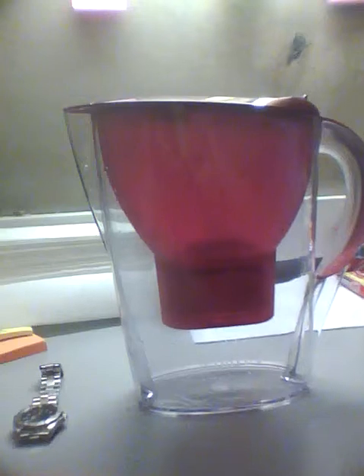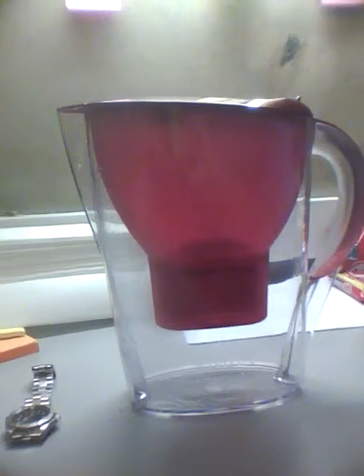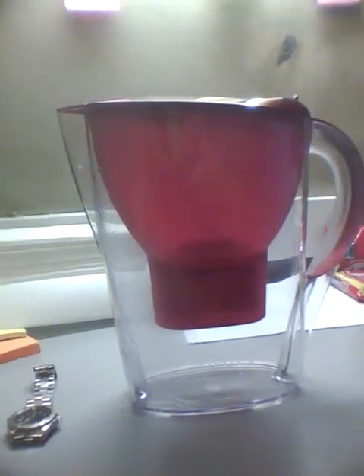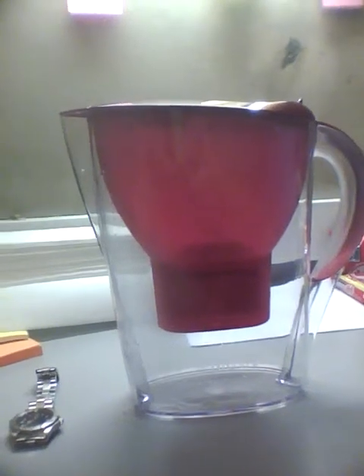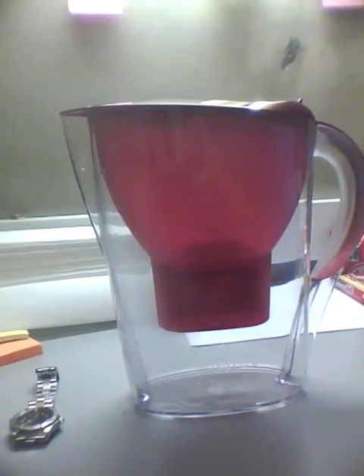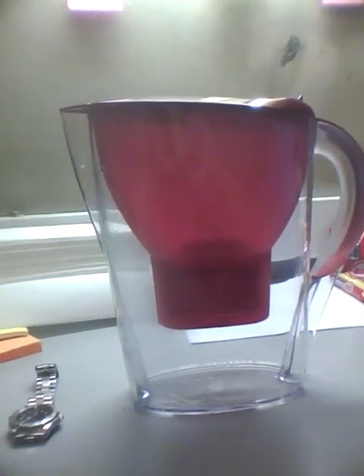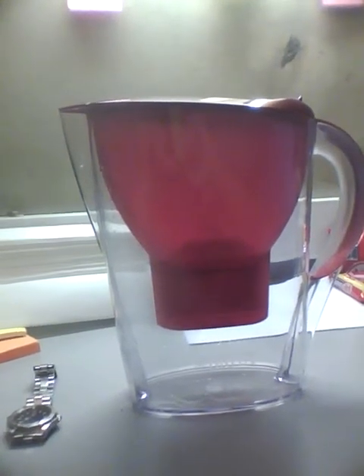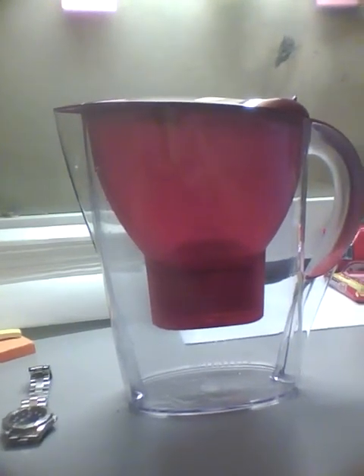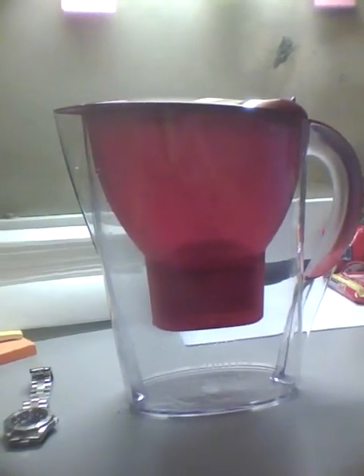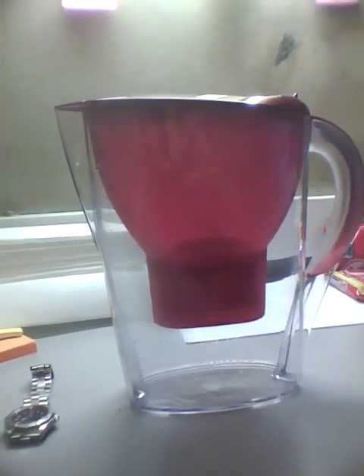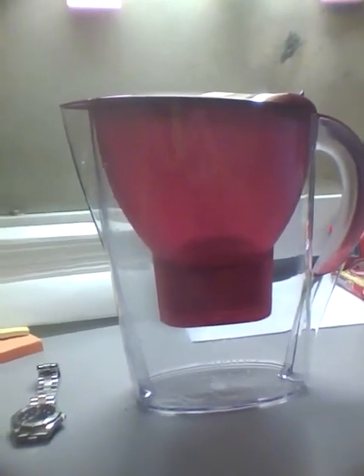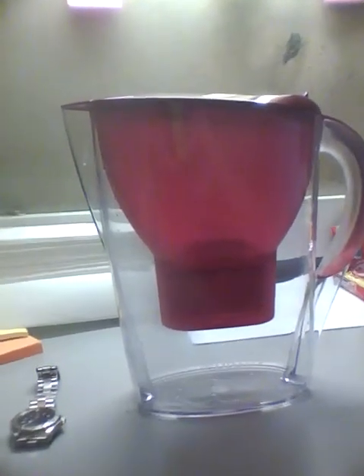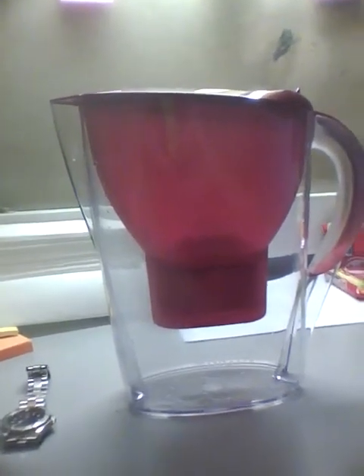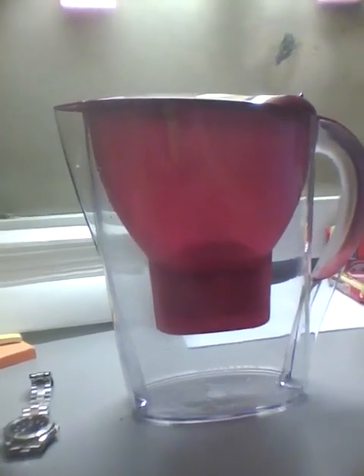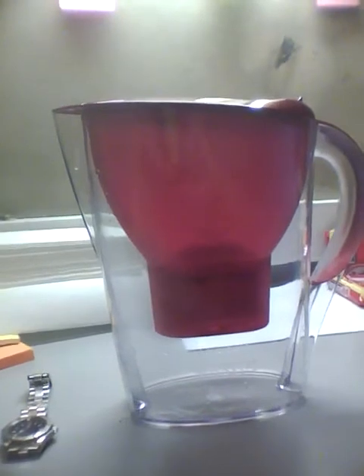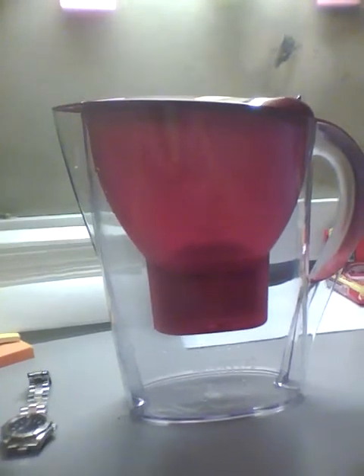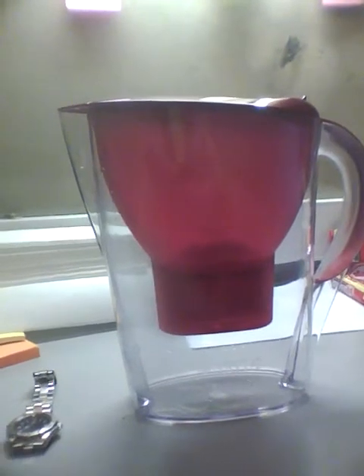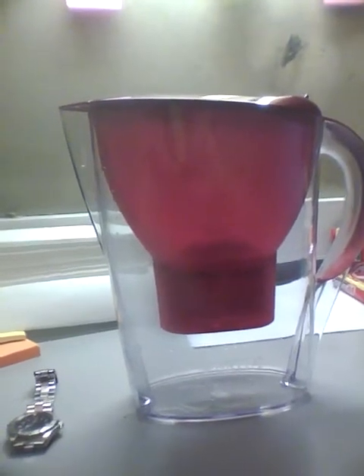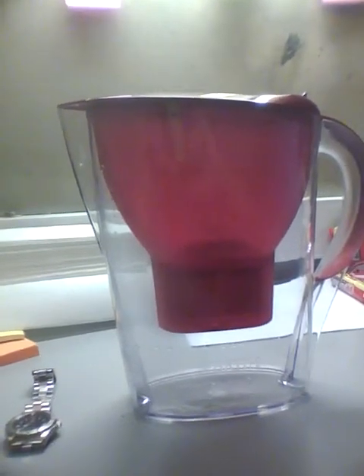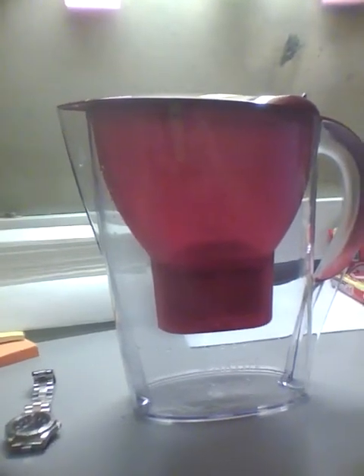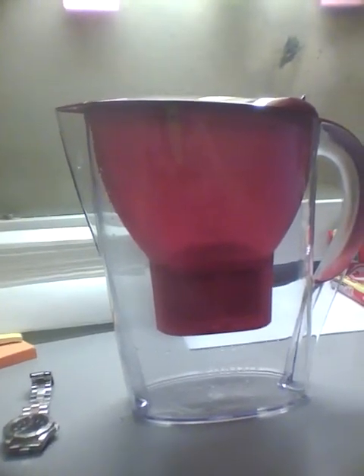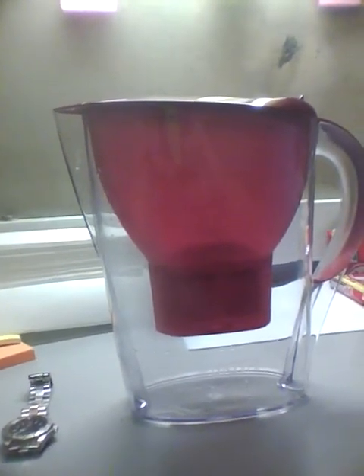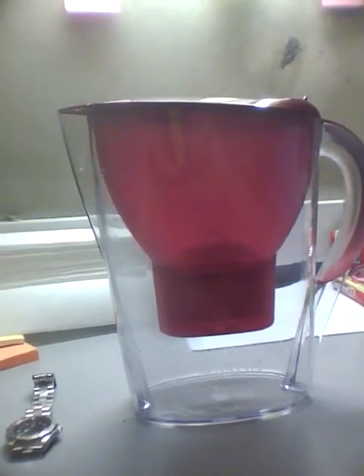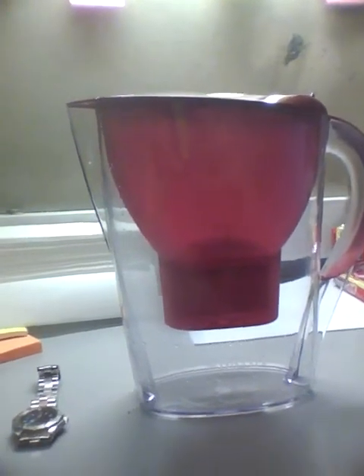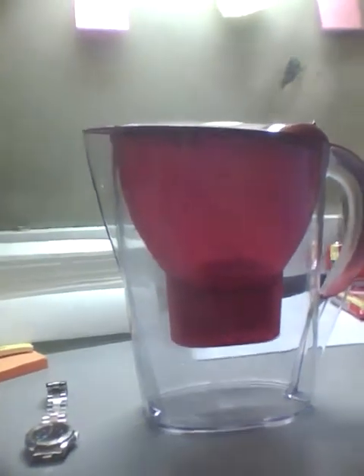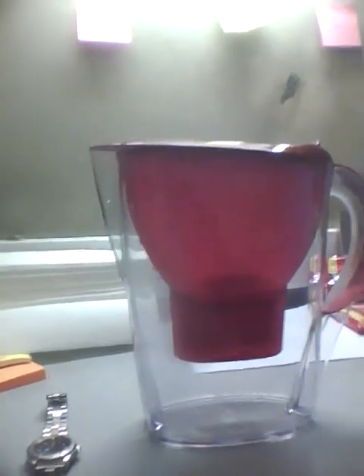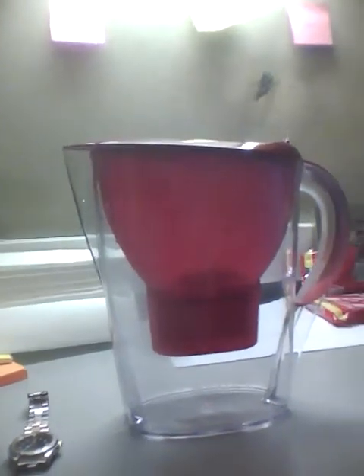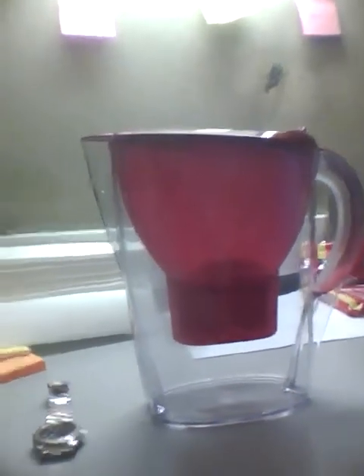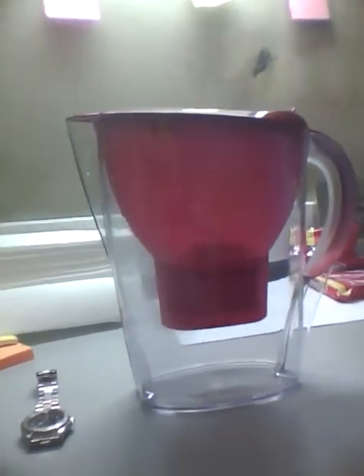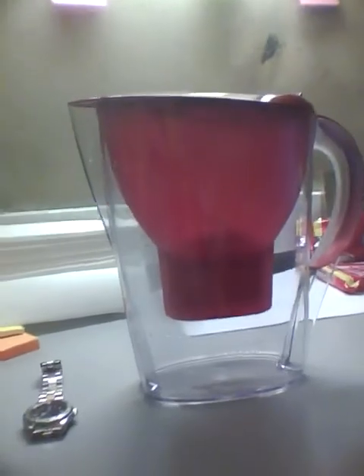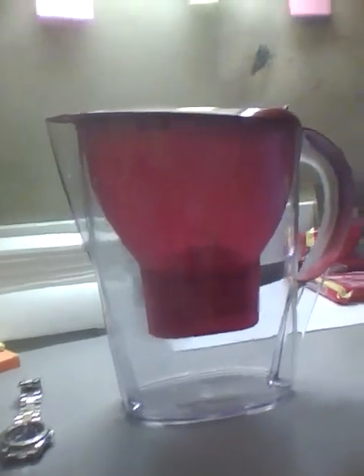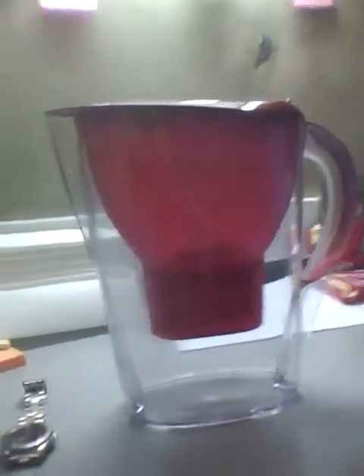Hi, so this is the Brita bottle, and I'm going to show you how the Brita bottle works and how the Brita bottle filters the water.